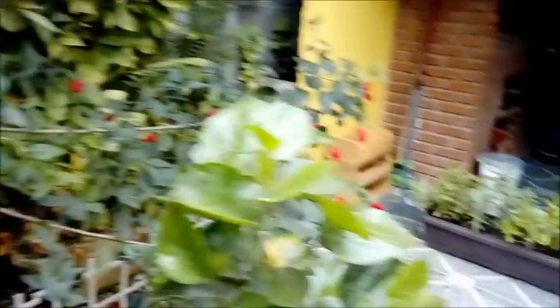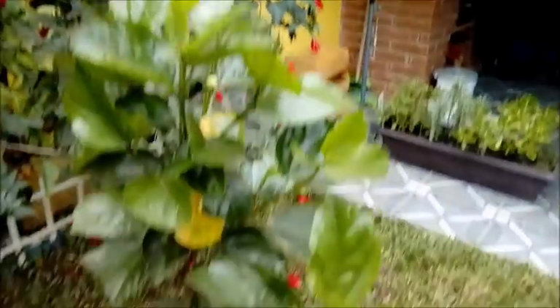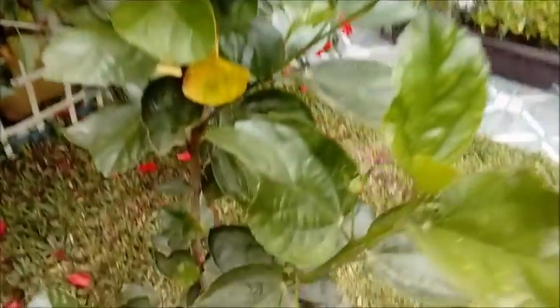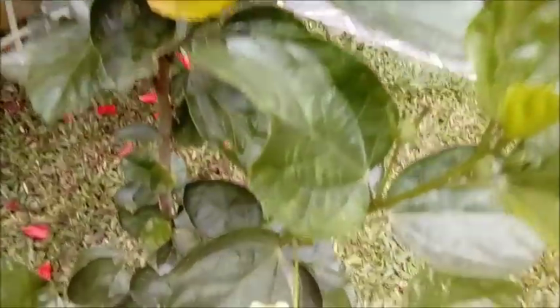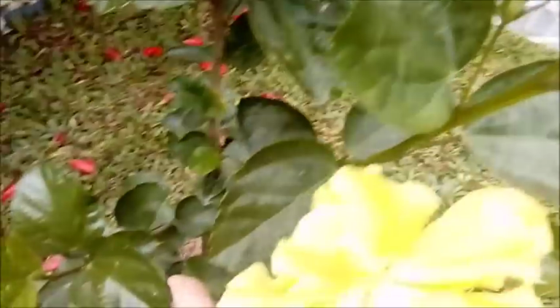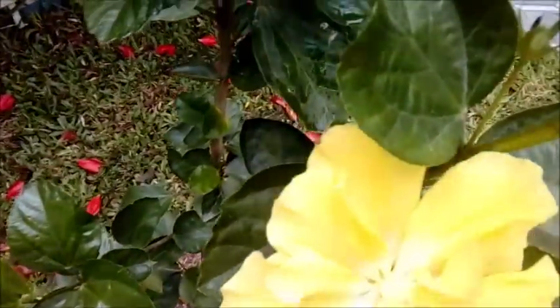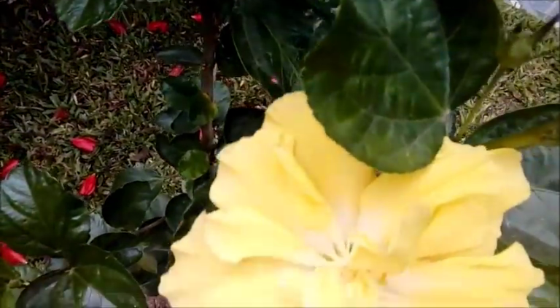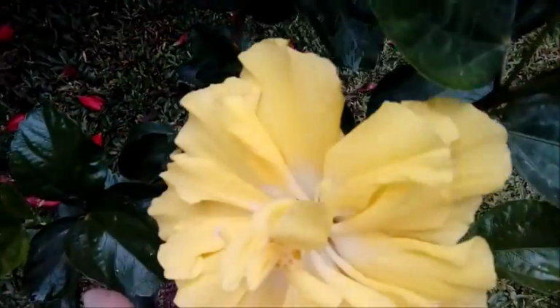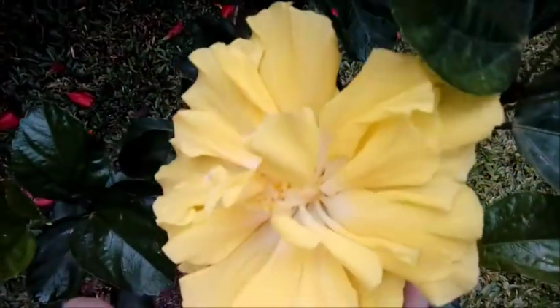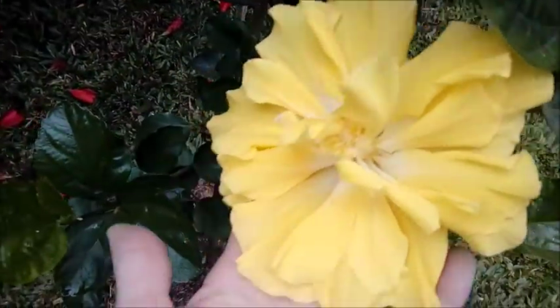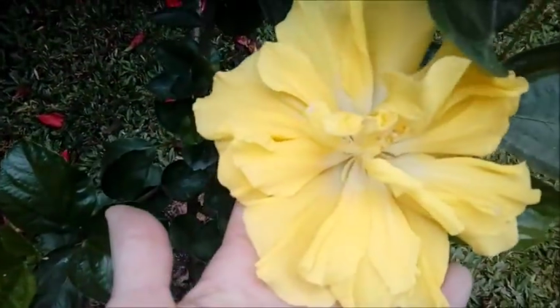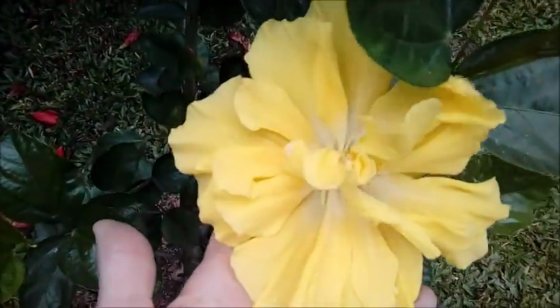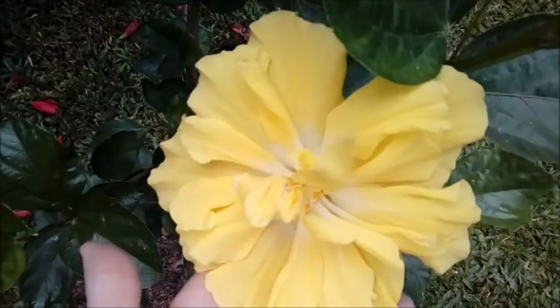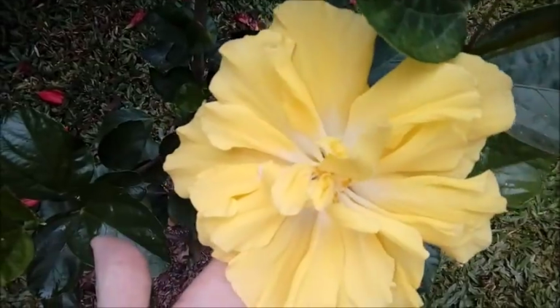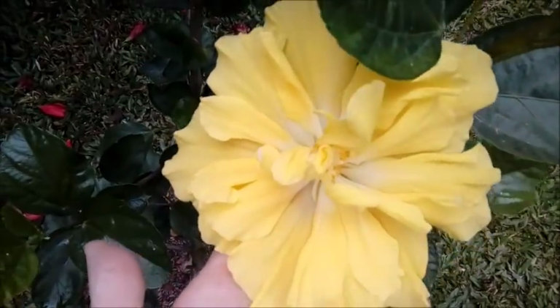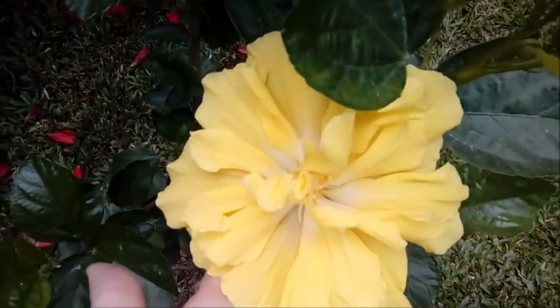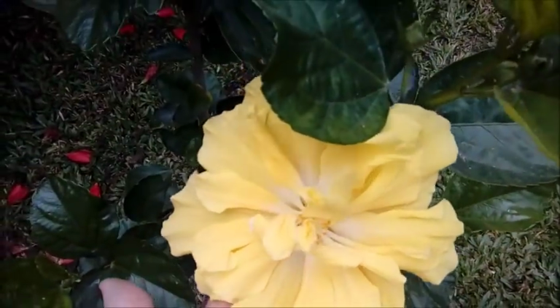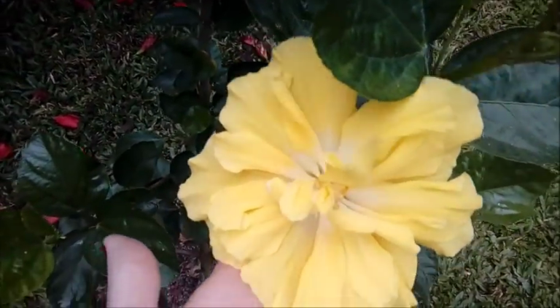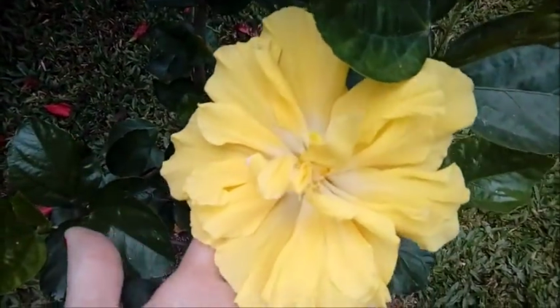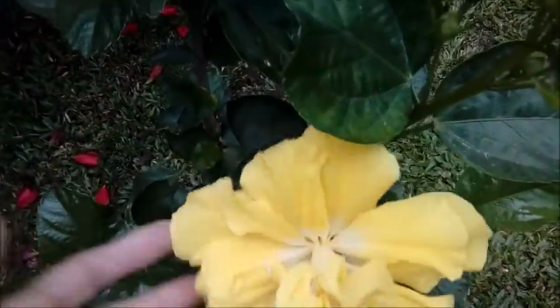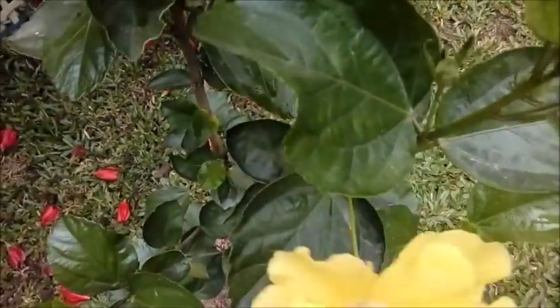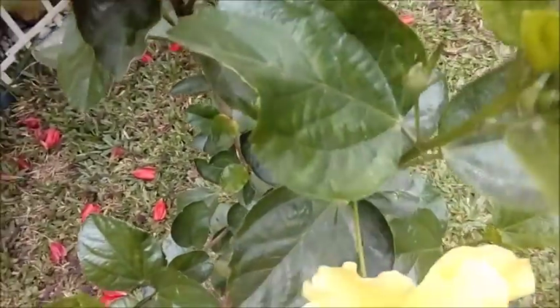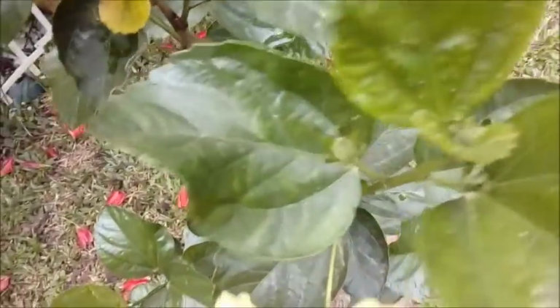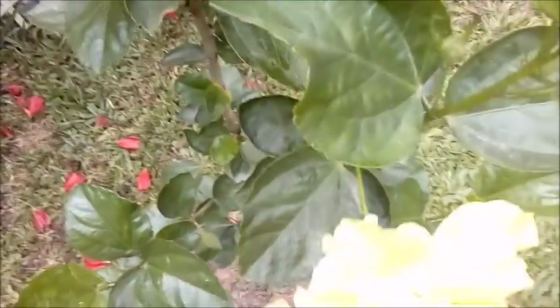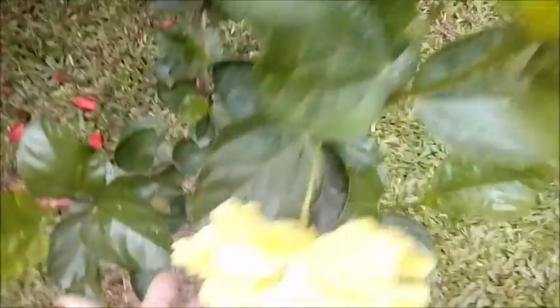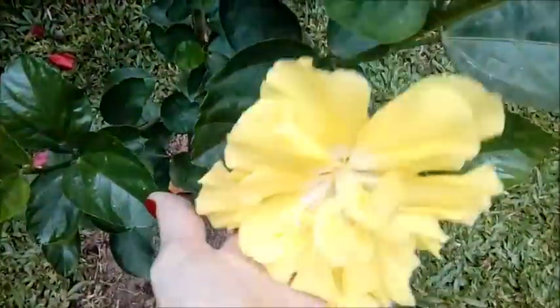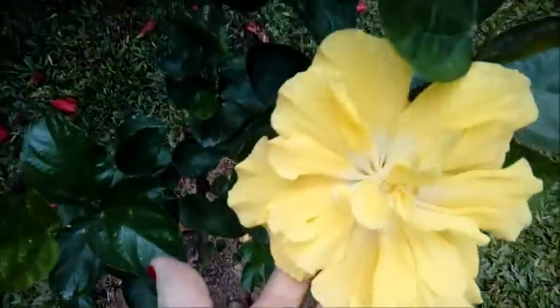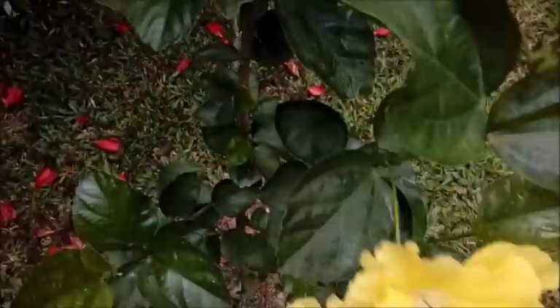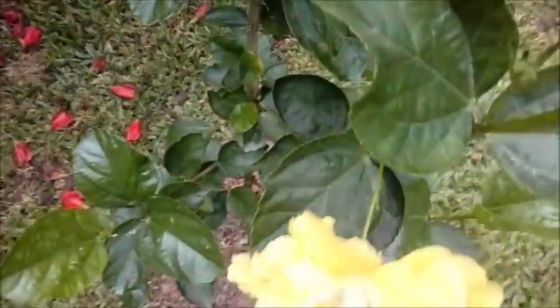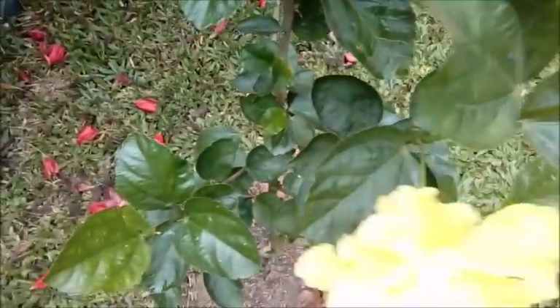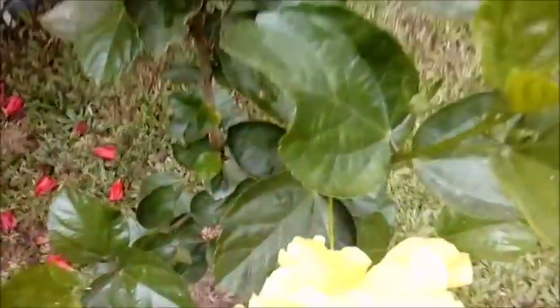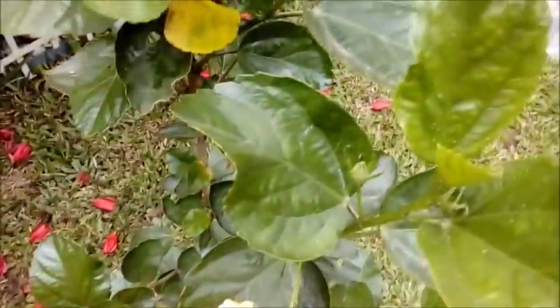Aqui sim é o meu hibisco amarelo dobrado. A flor está bem aberta. Esse hibisco também está sempre com flores. Eu tenho um outro que está ali cheio de botões.